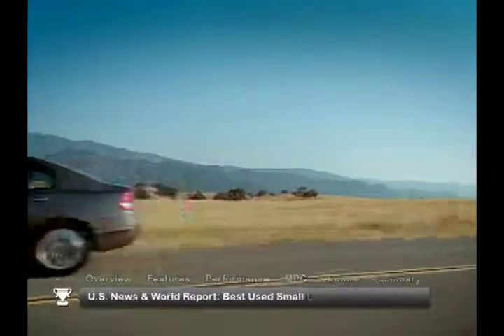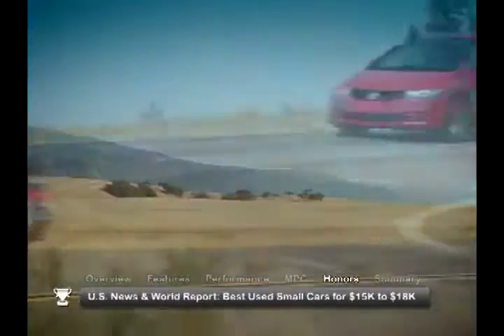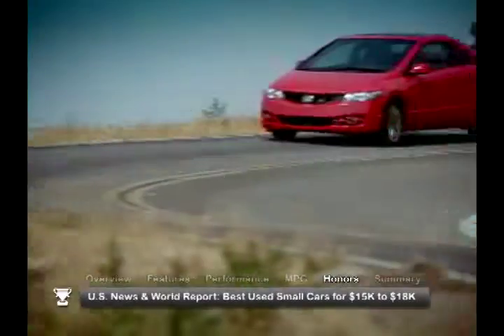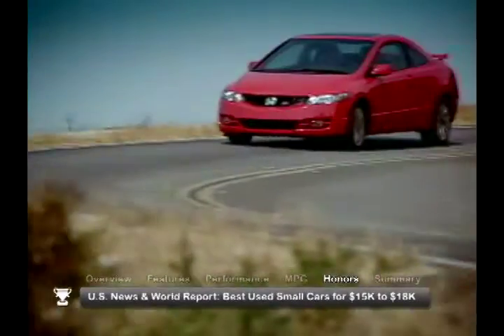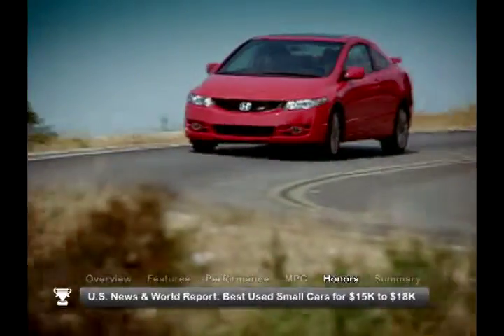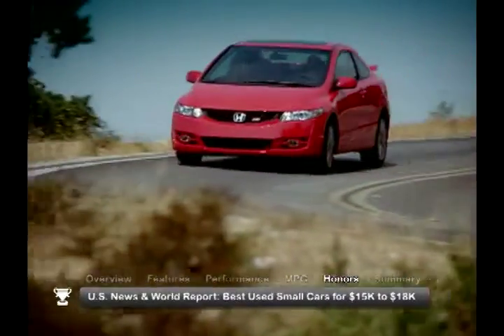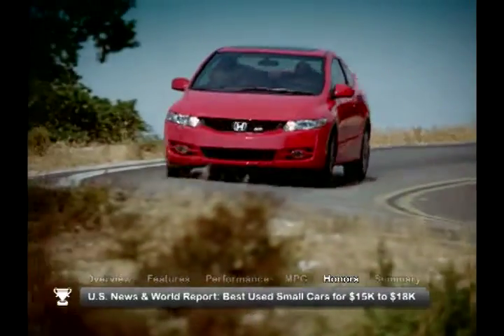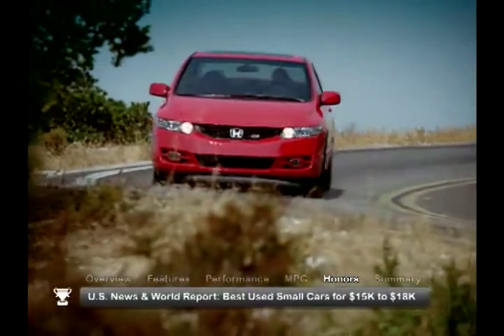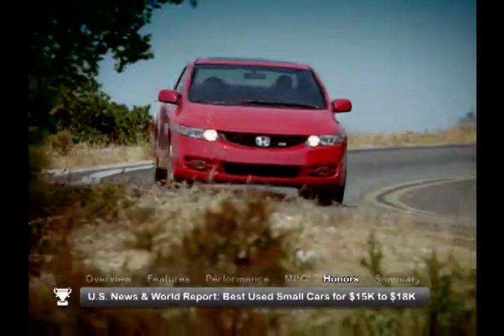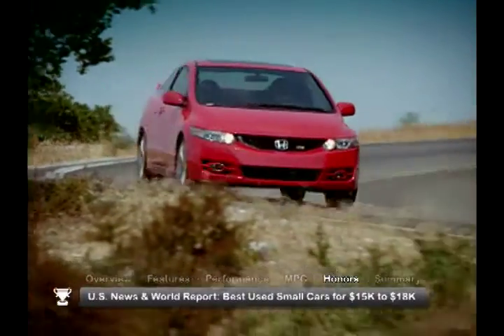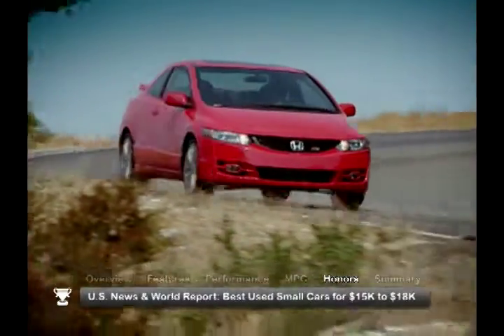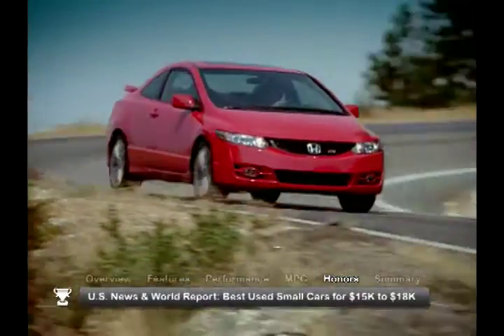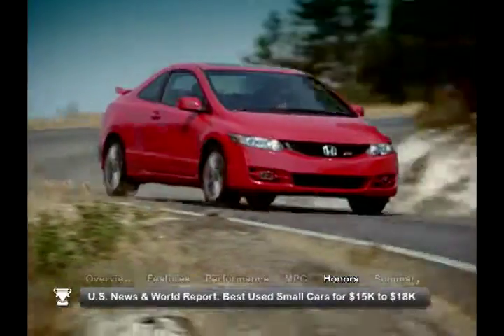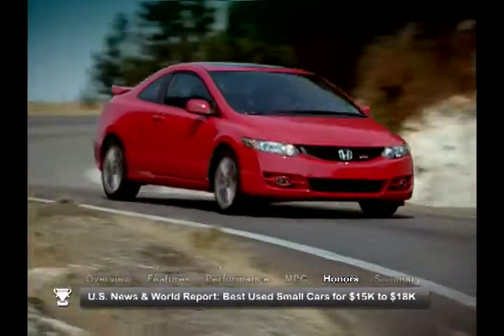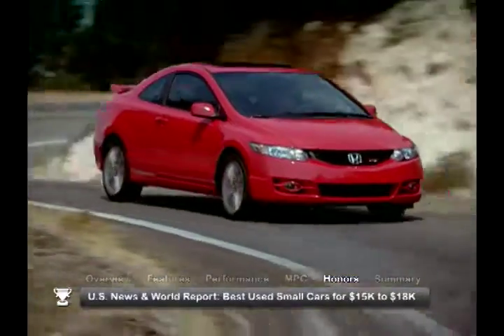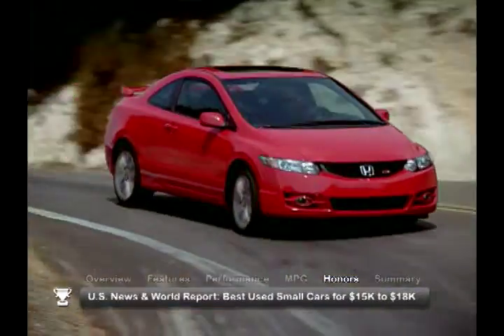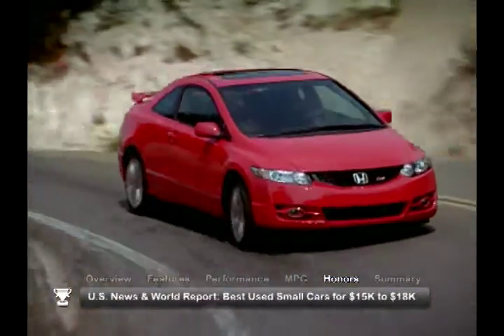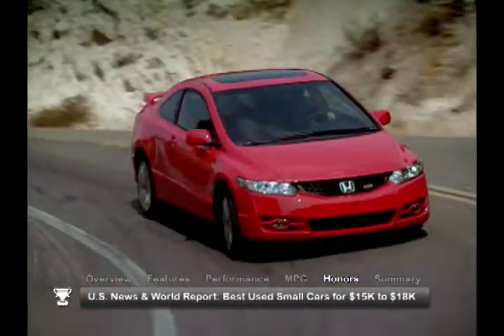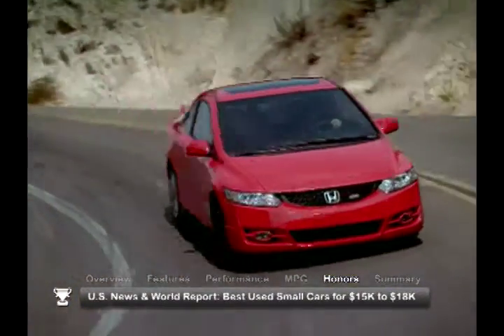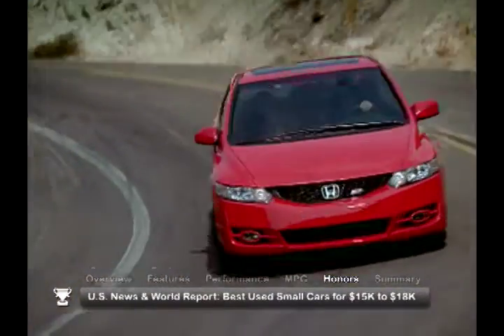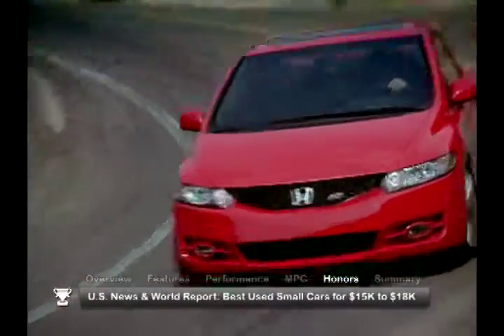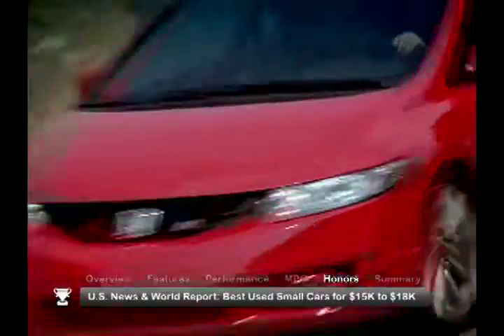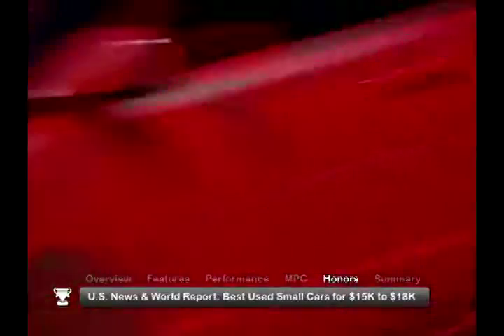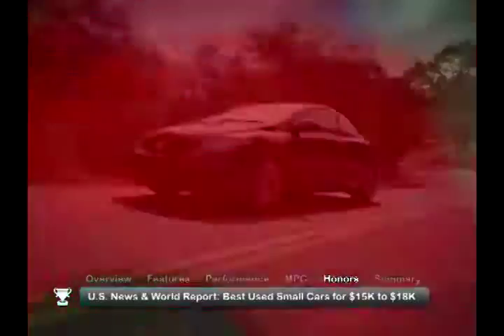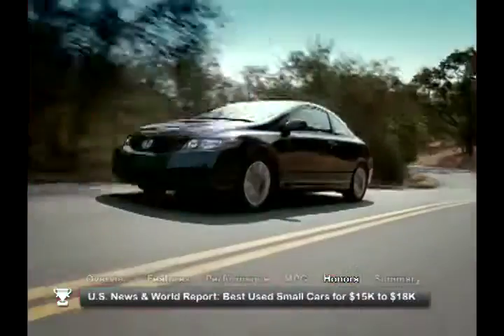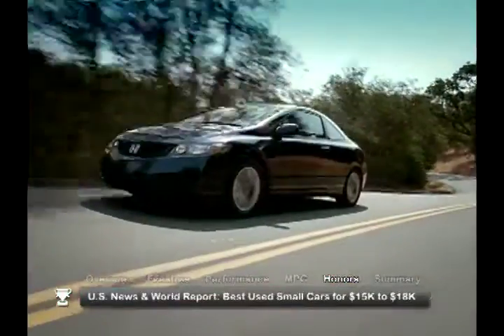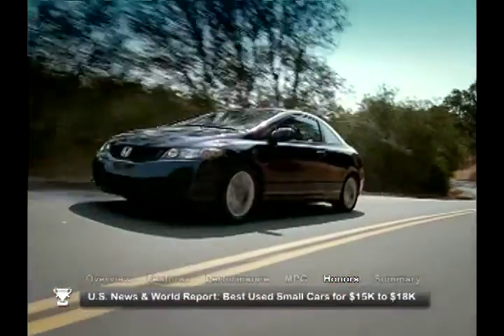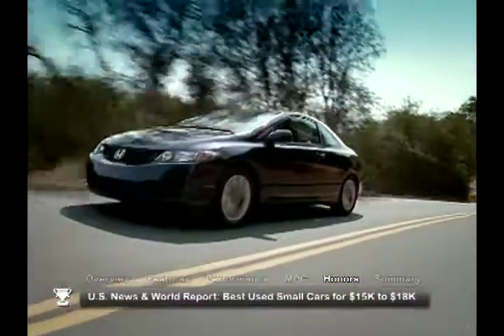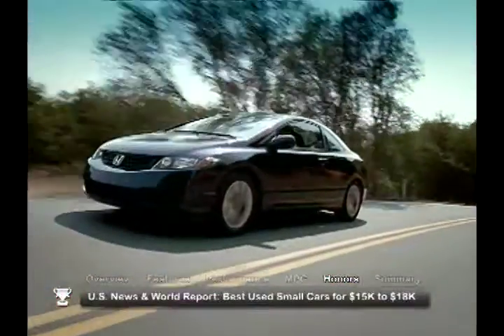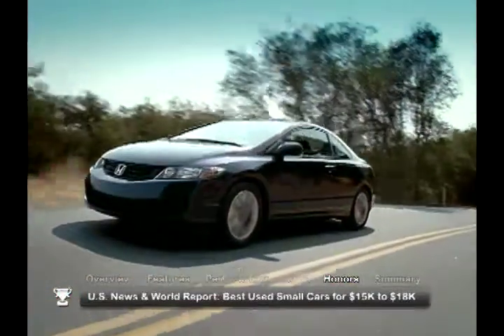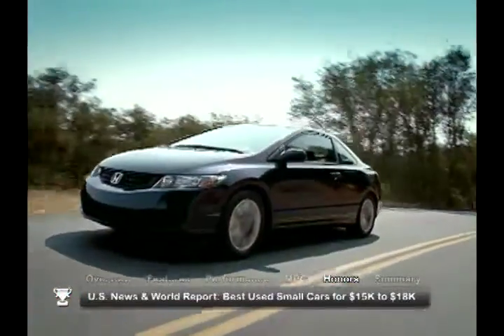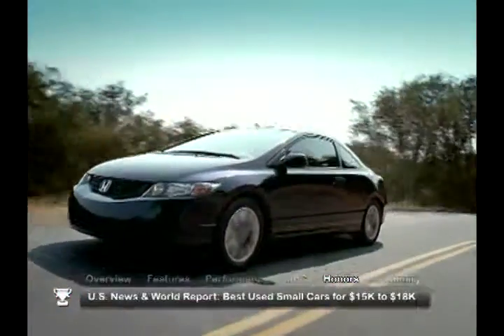U.S. News & World Report ranked the 2011 Honda Civic on their list of best-used small cars for $15,000 to $18,000.